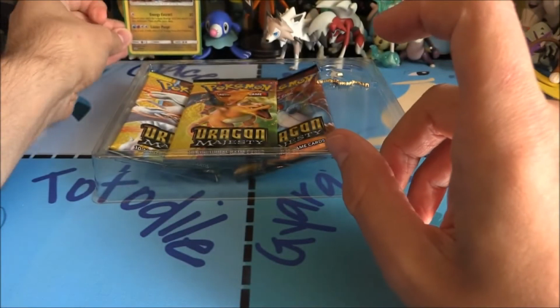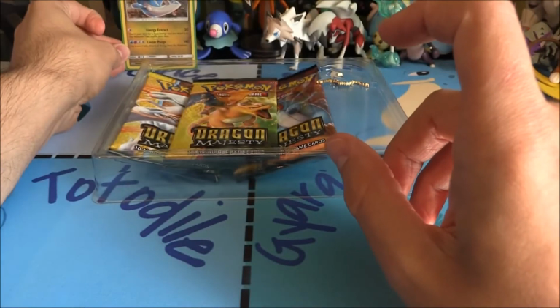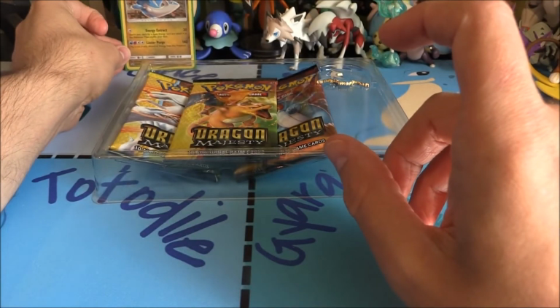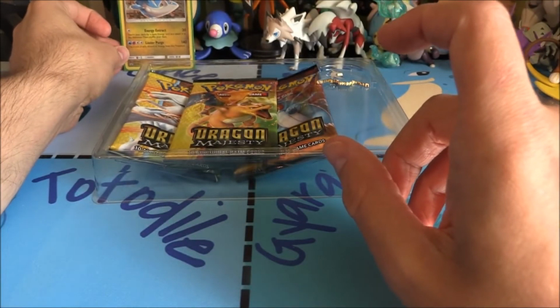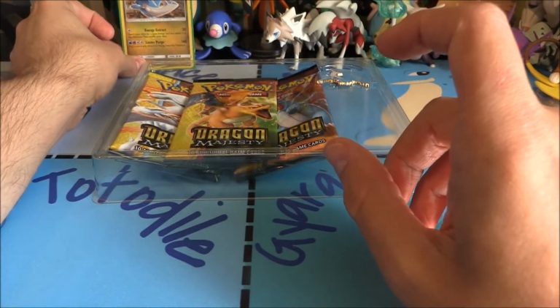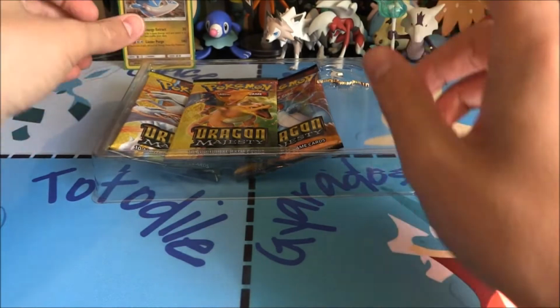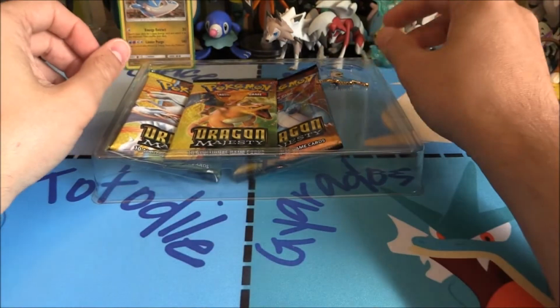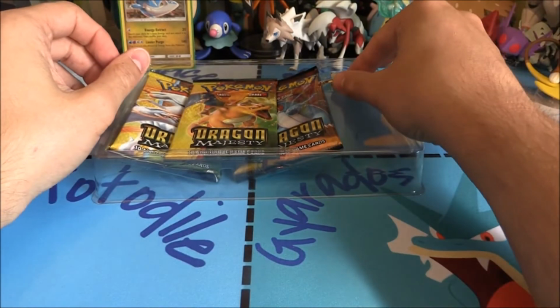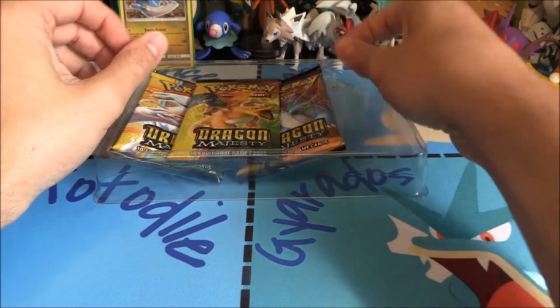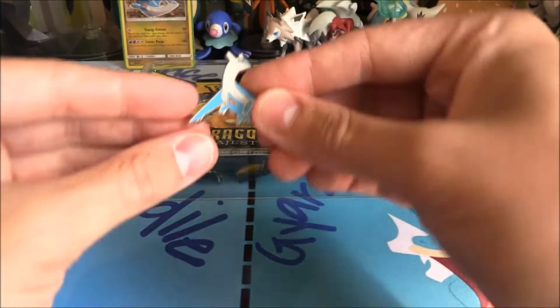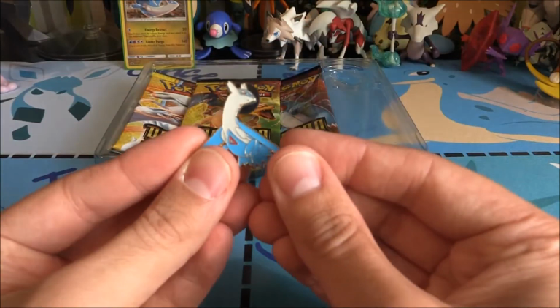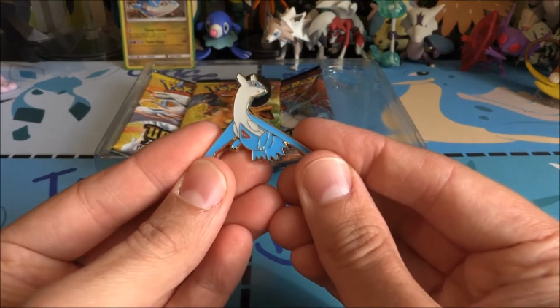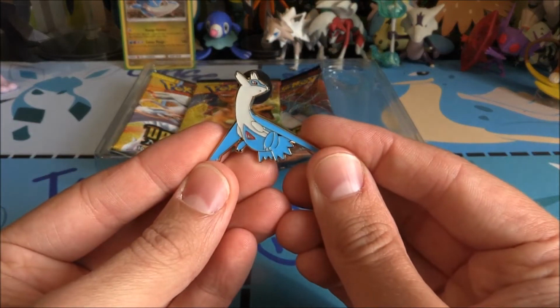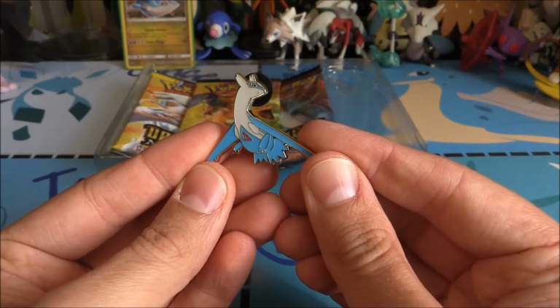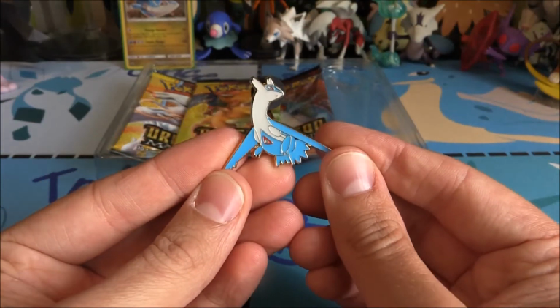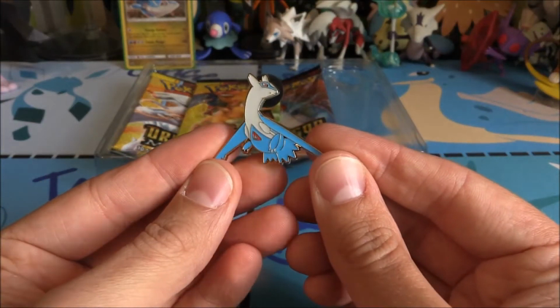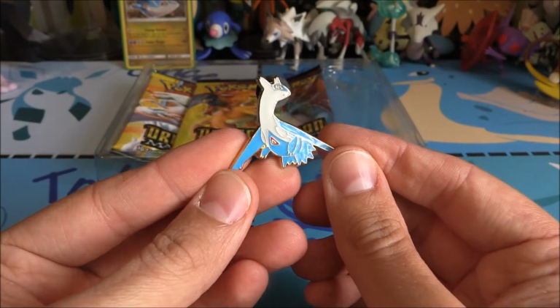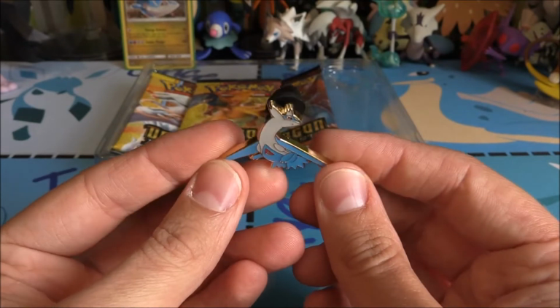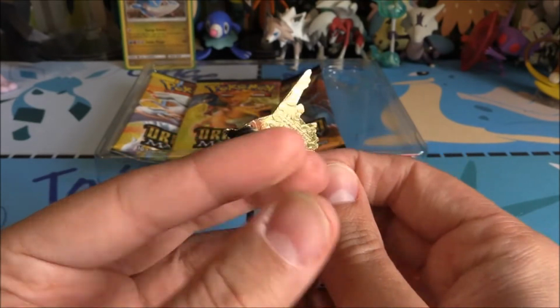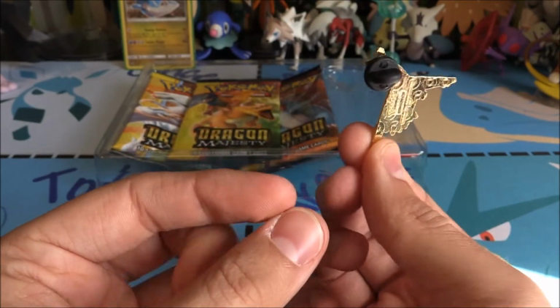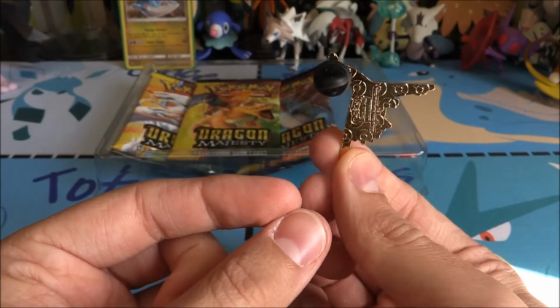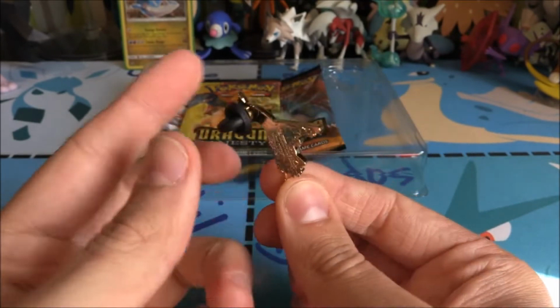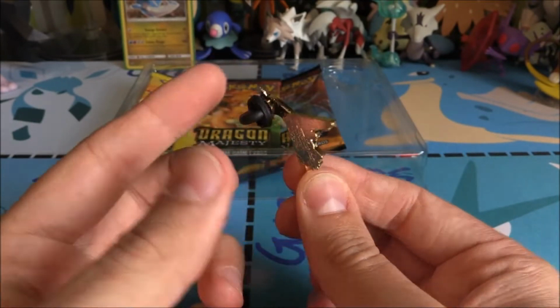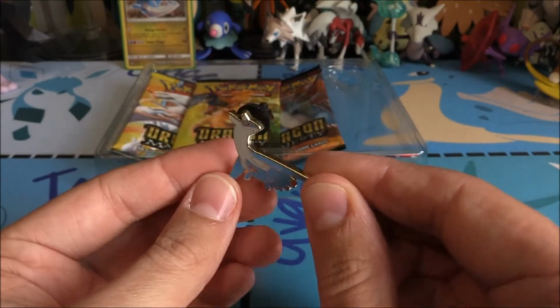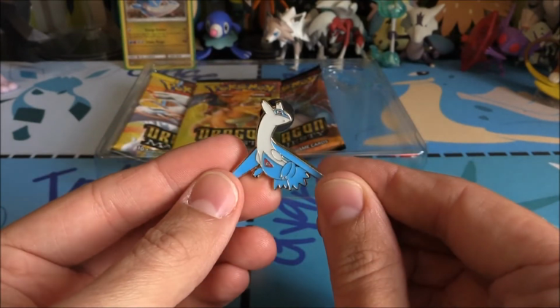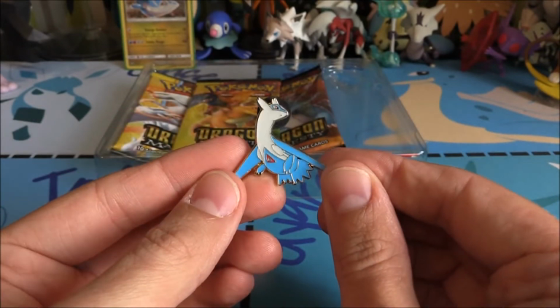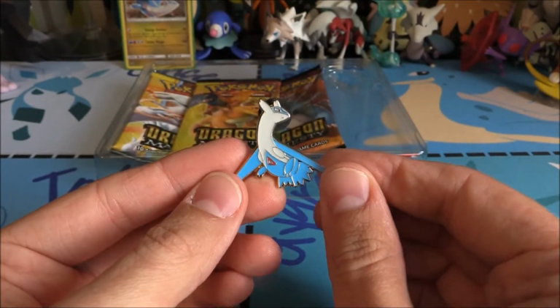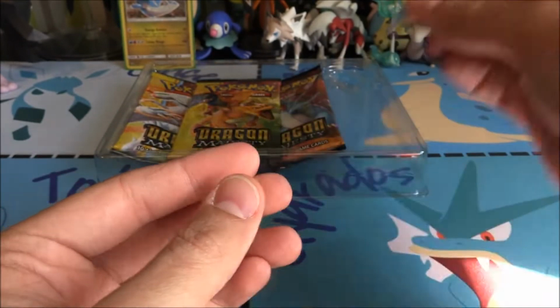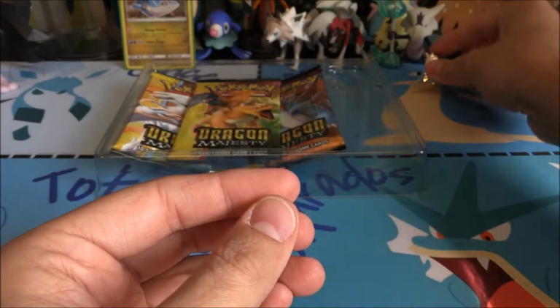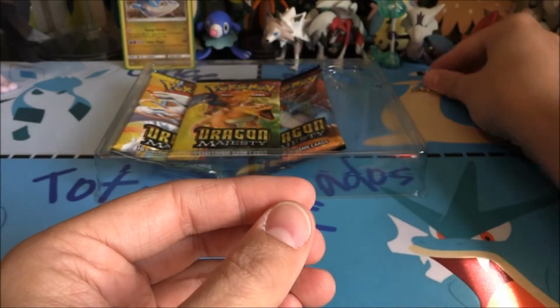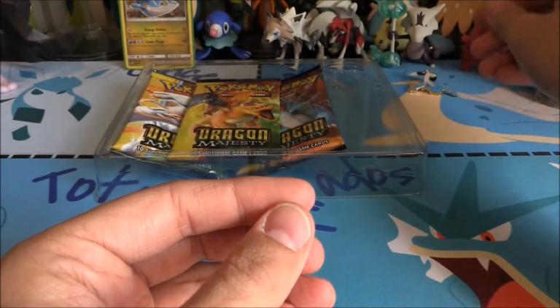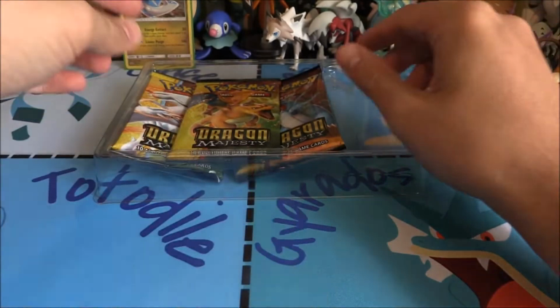Hopefully Snorlax can support that with his rubber belly. Of course, we do also get a very nice looking Latios pin. I like that a lot. Love my pins. Little things — it's really cool. So we'll plunk that to the side.